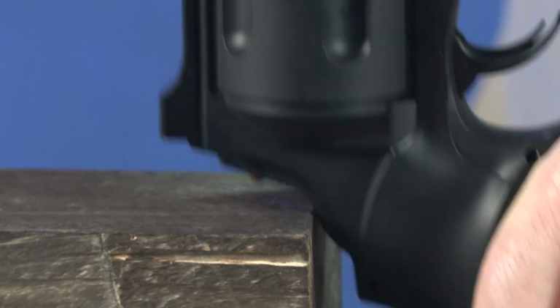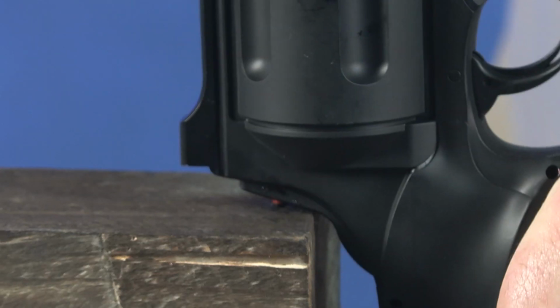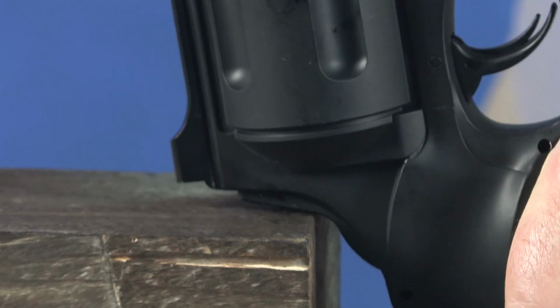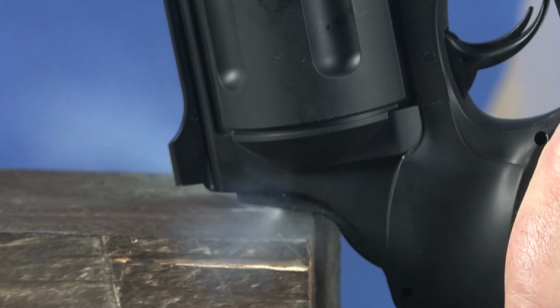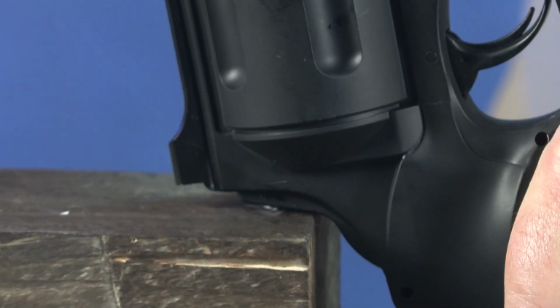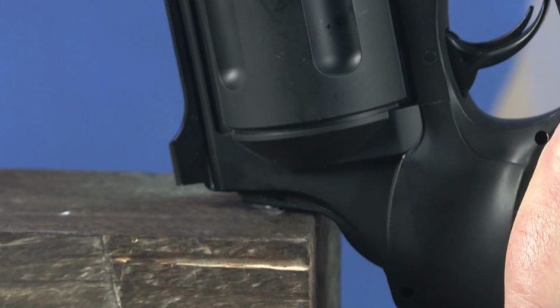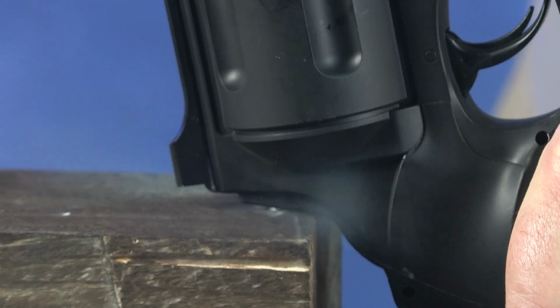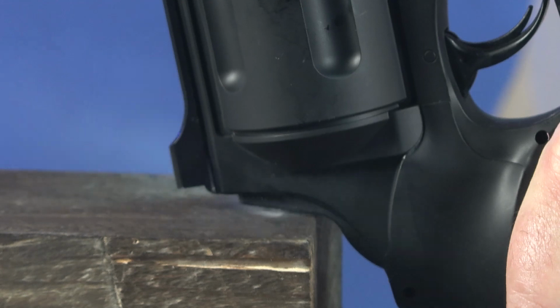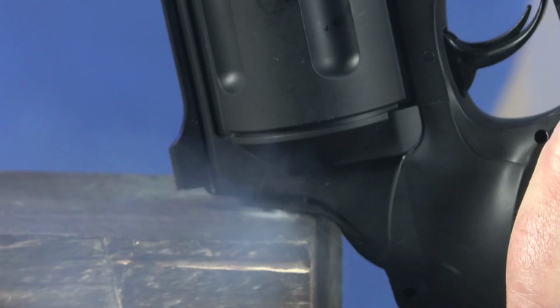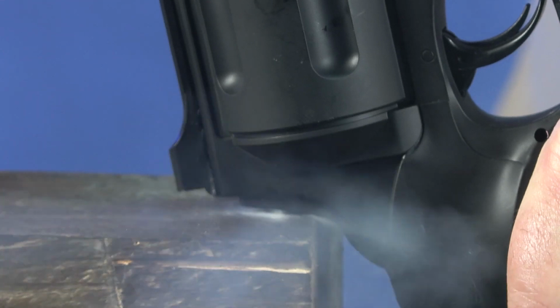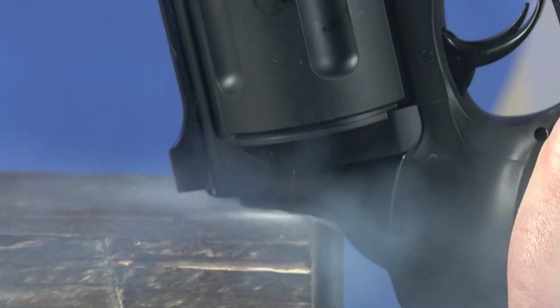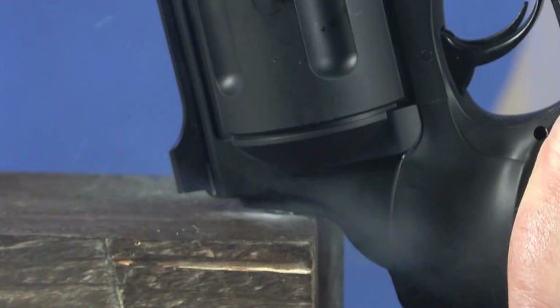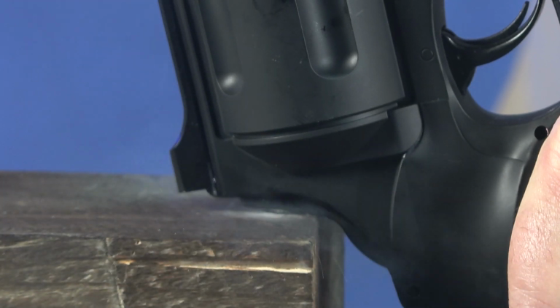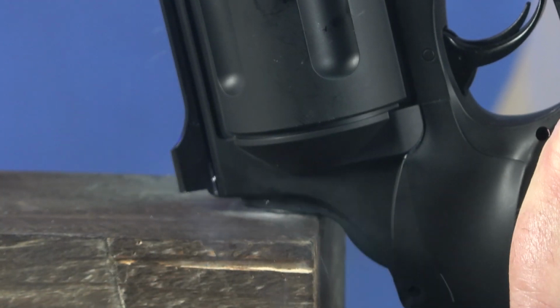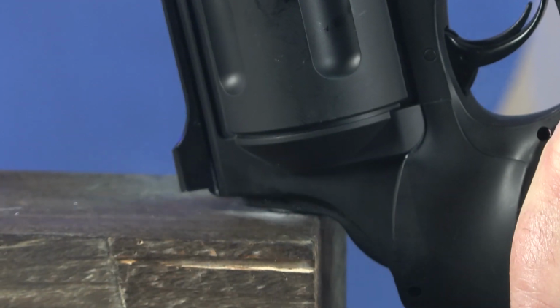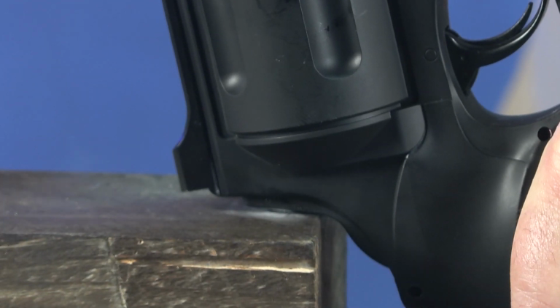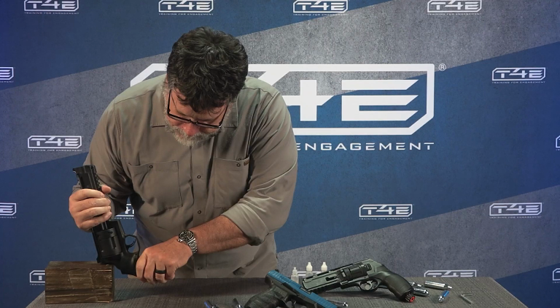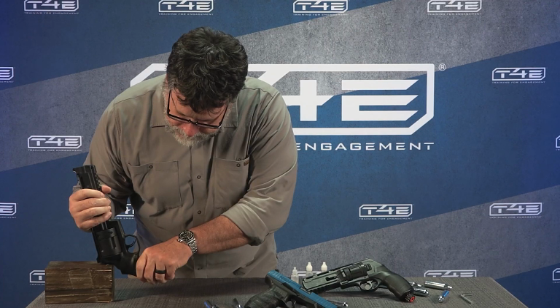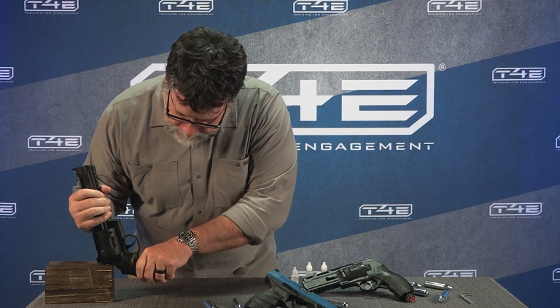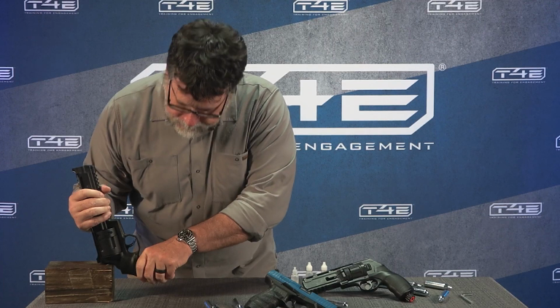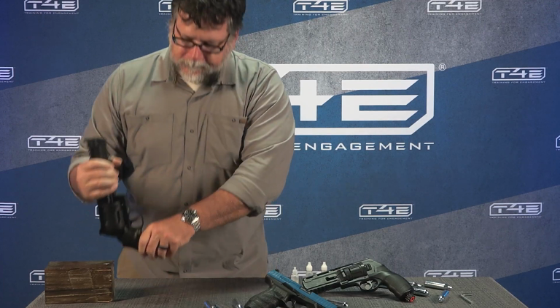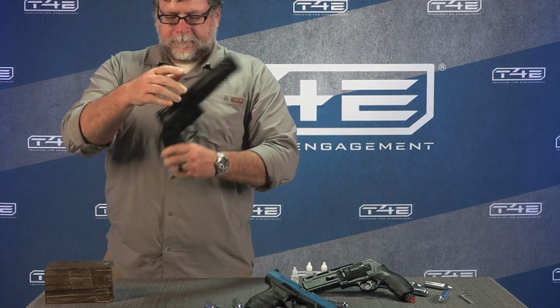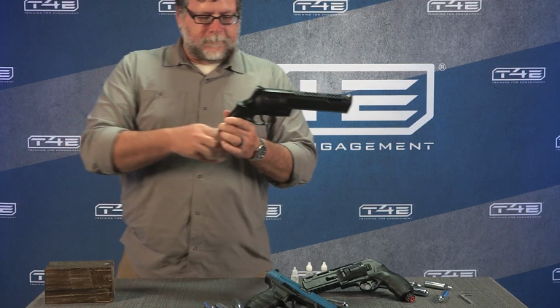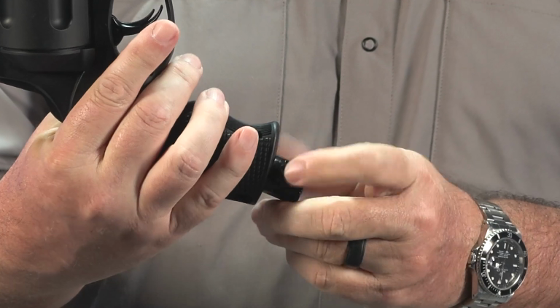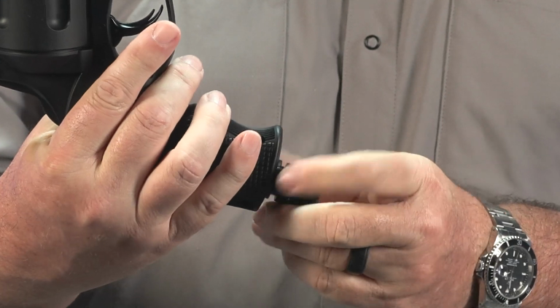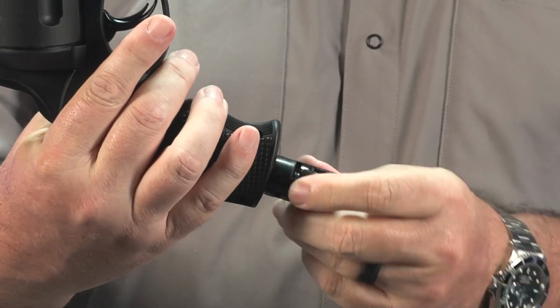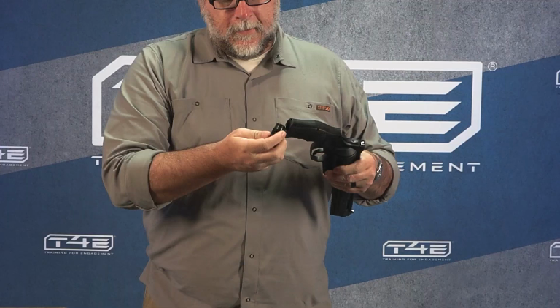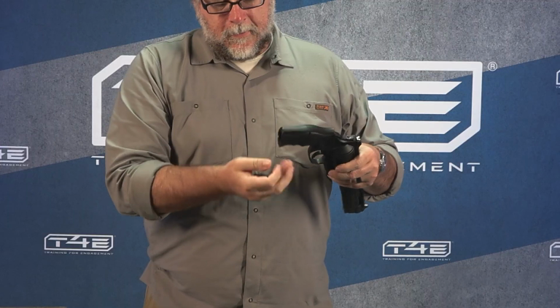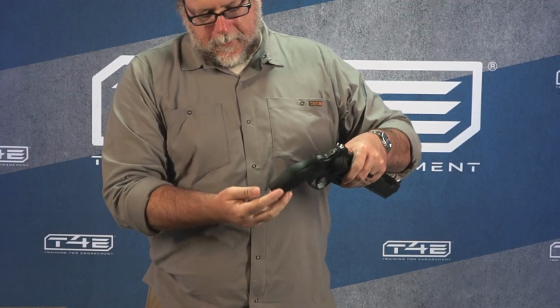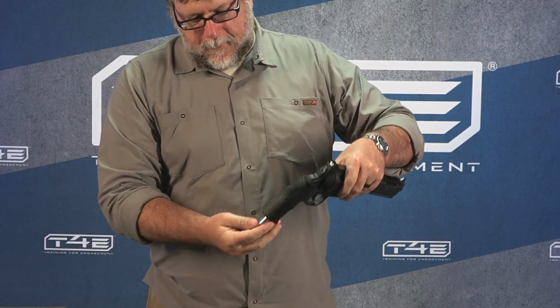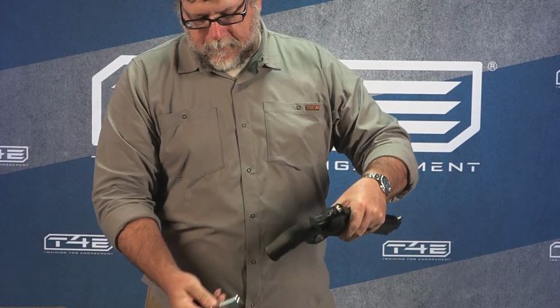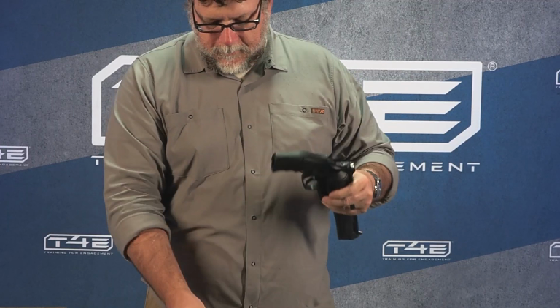When you're done using your T4E marker, press the pressure indicator and allow any remaining air to escape. Then remove the knob, discard the used cartridge, and reload.